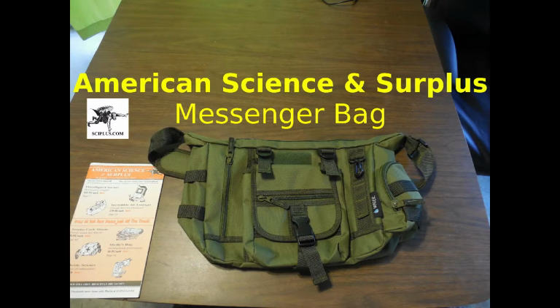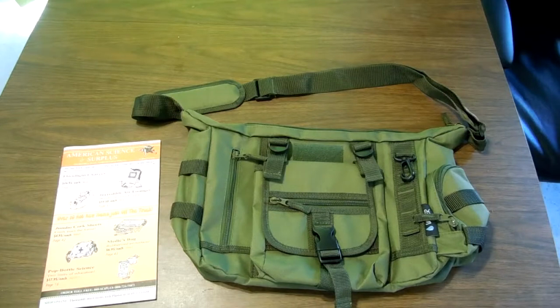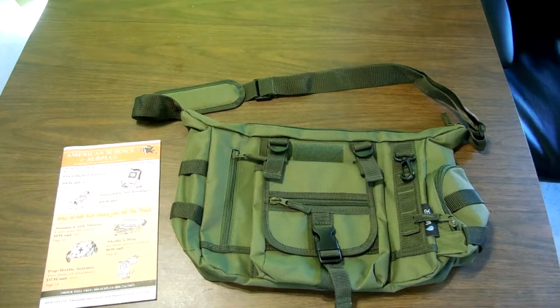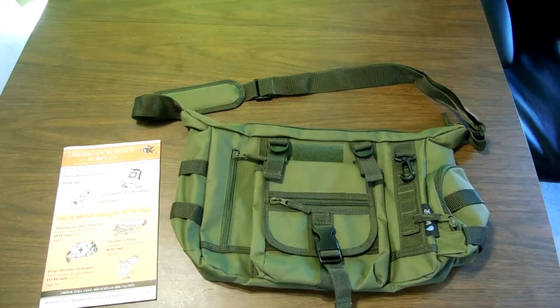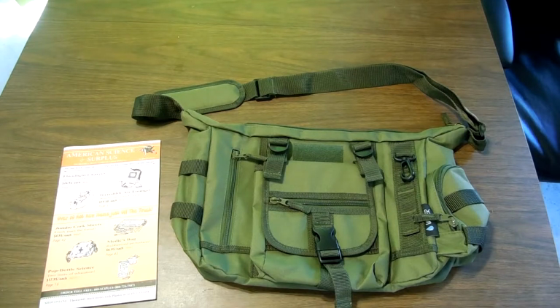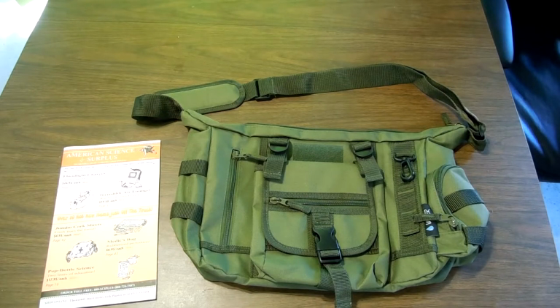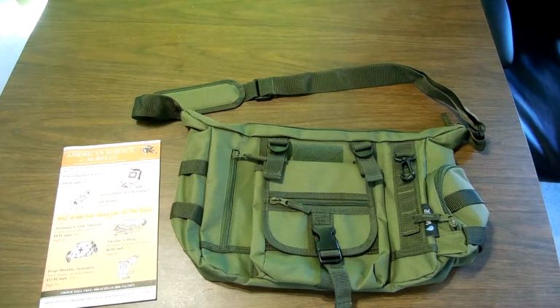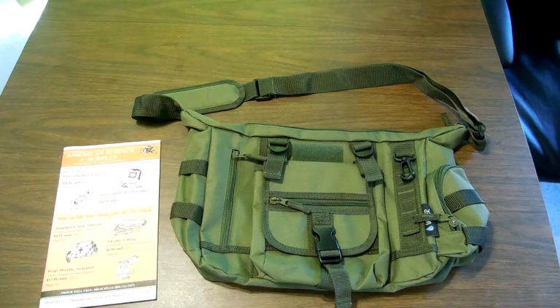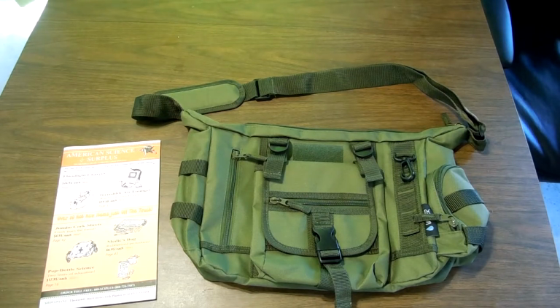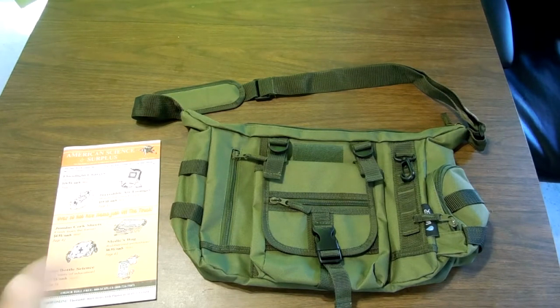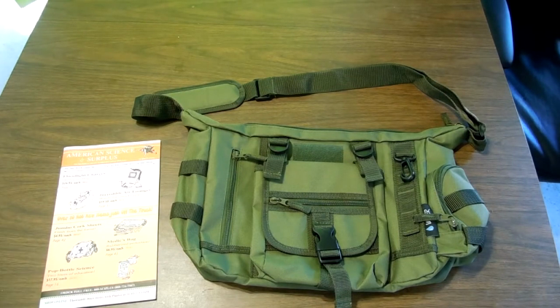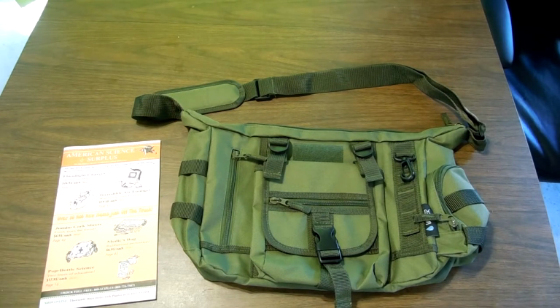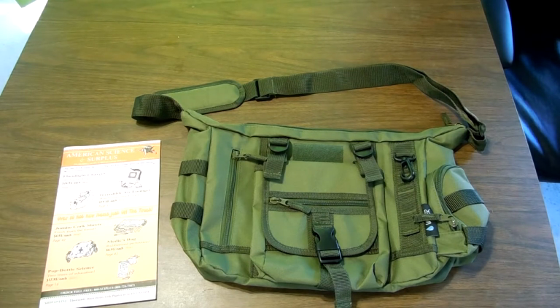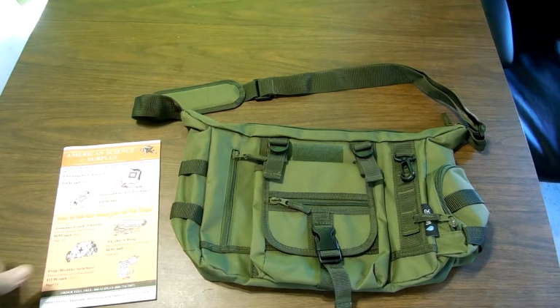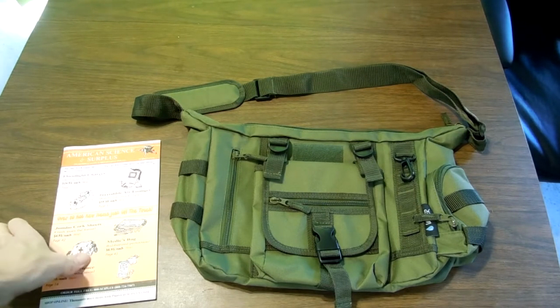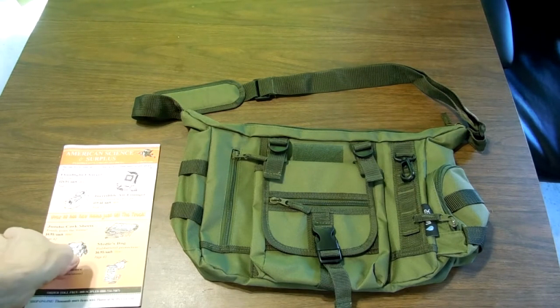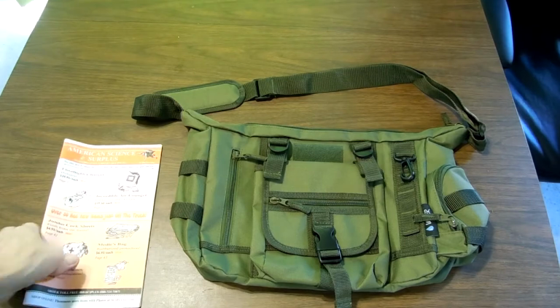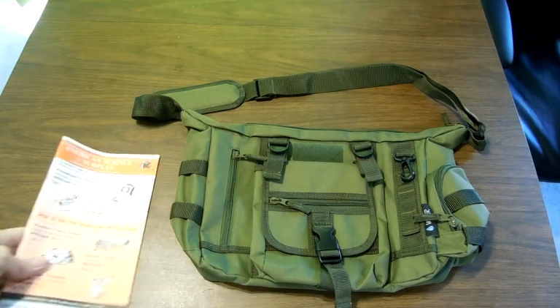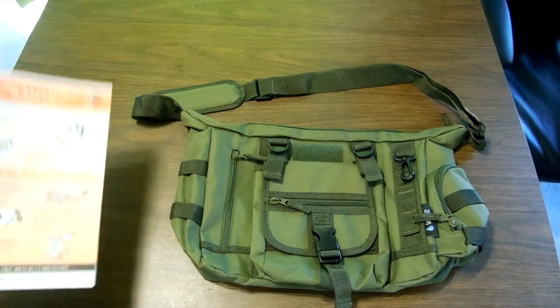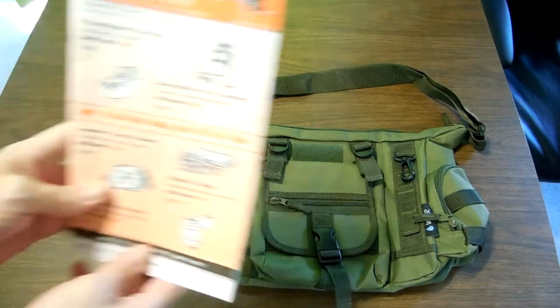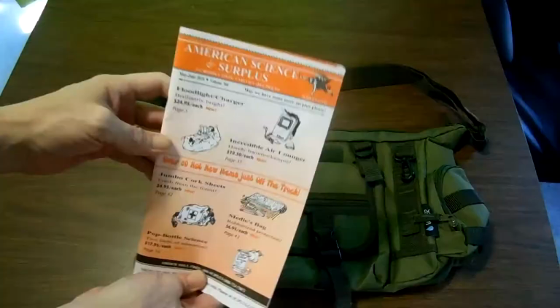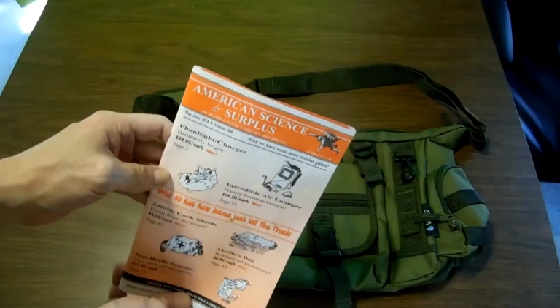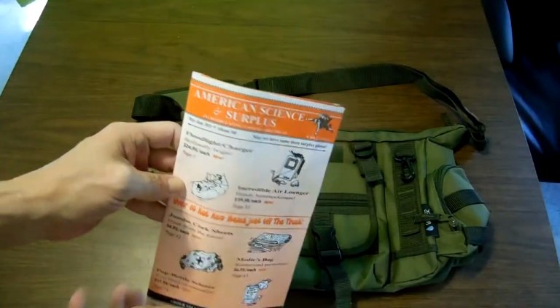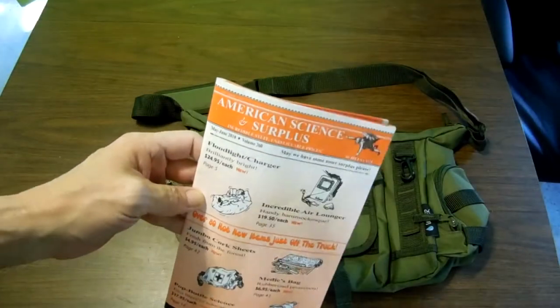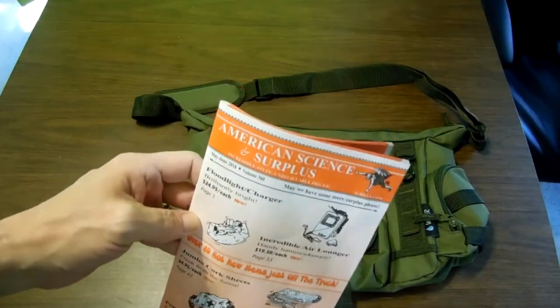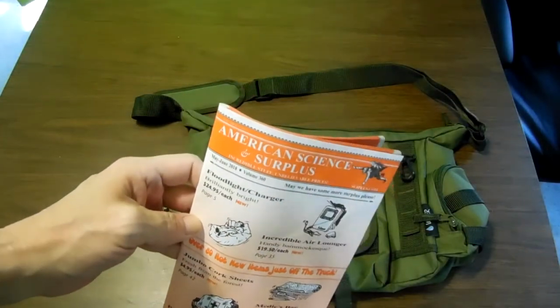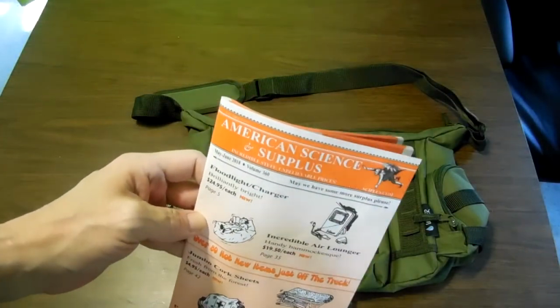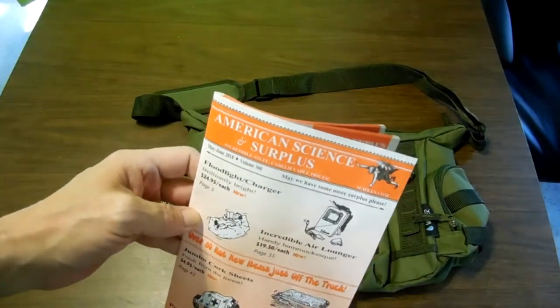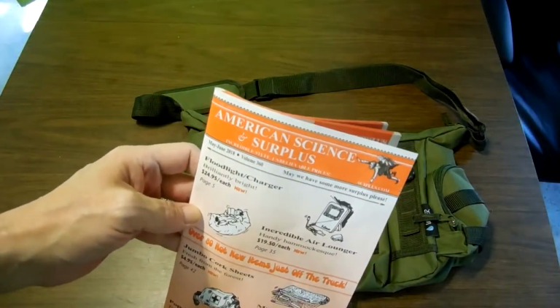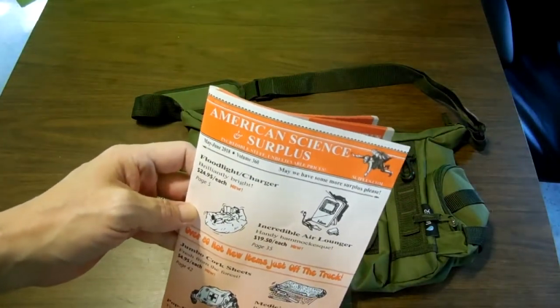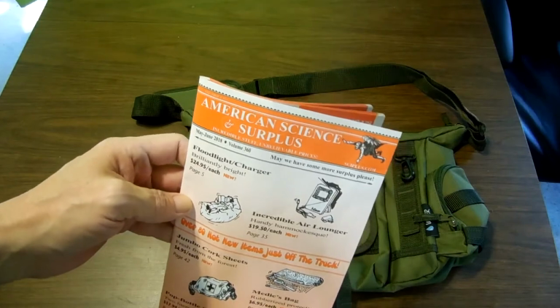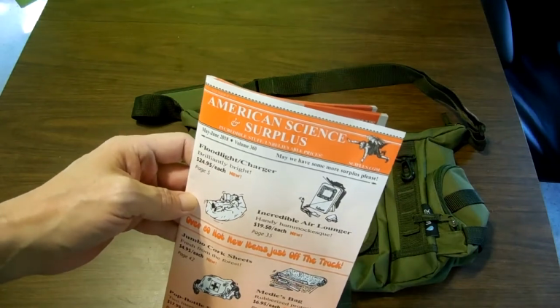Hey there YouTube, The Head Idiot. I figured I'd show you this new bag I got in. I buy from an outfit — don't know if you can see that — it's called American Science and Surplus.